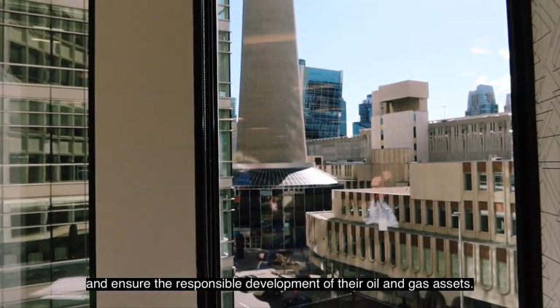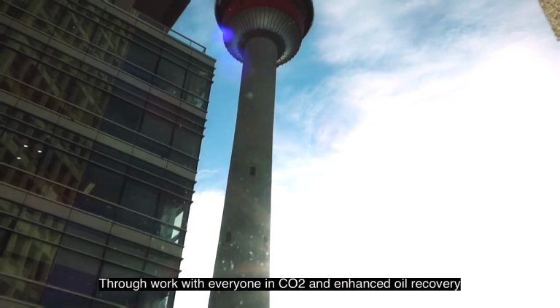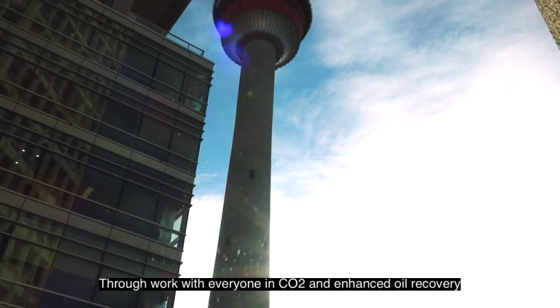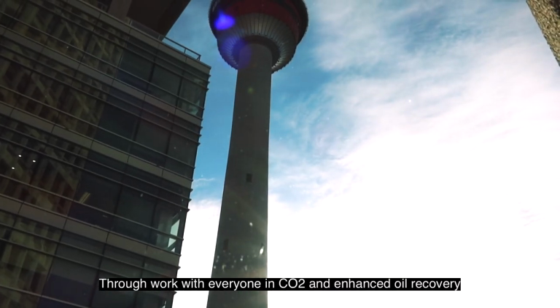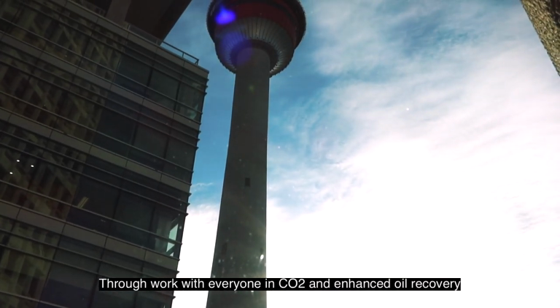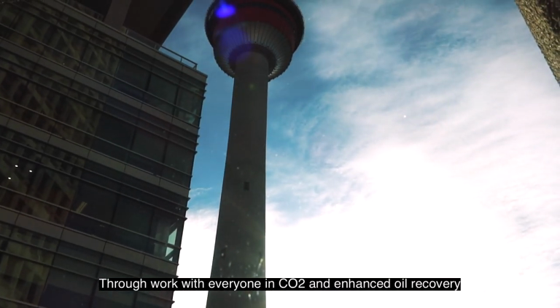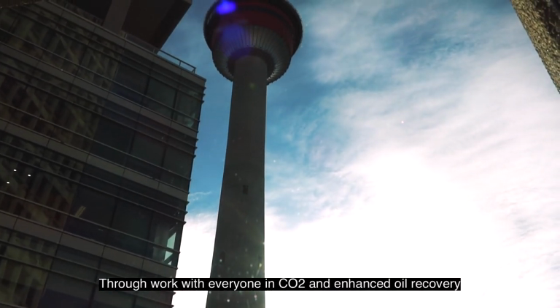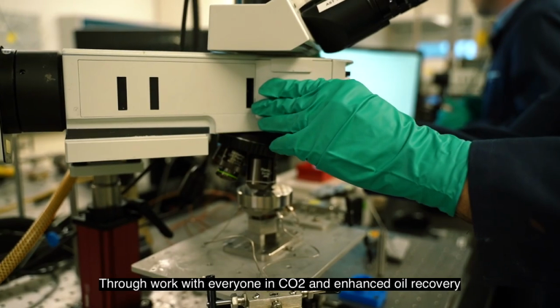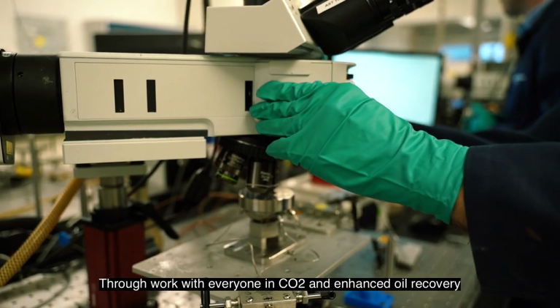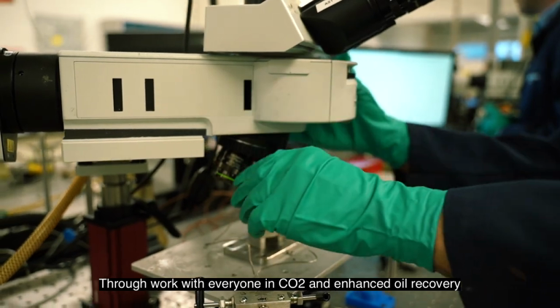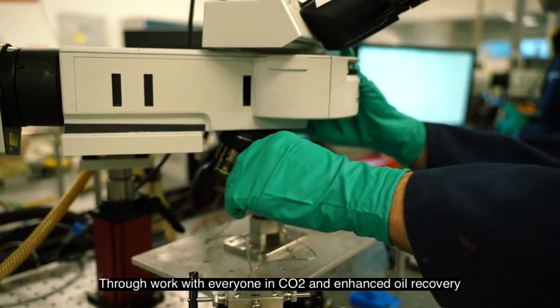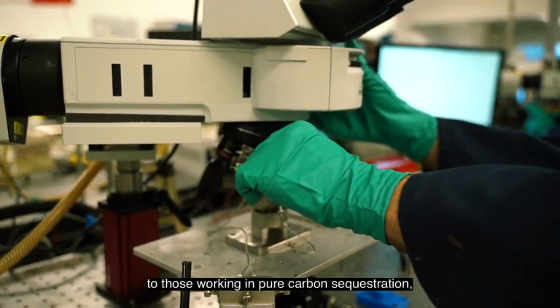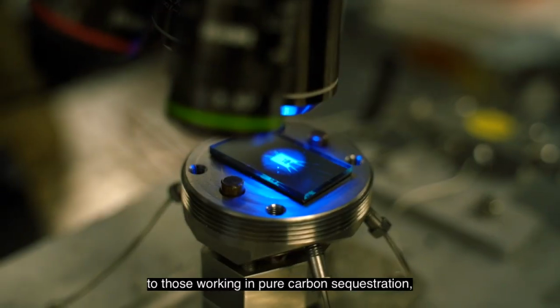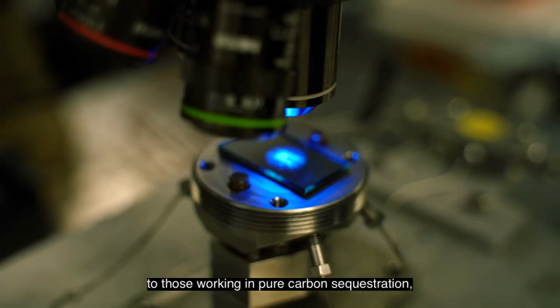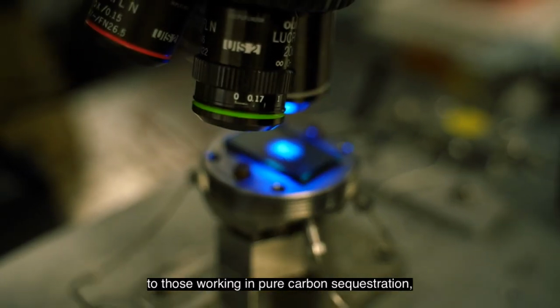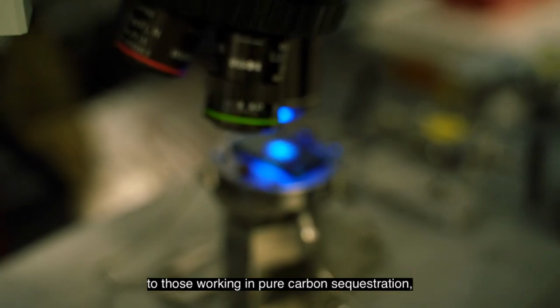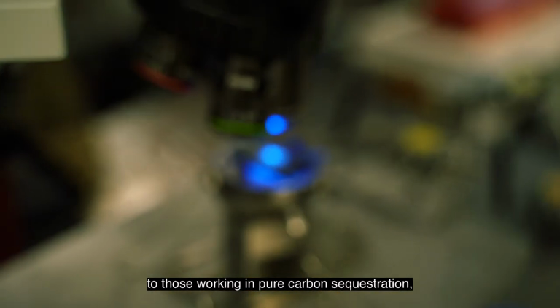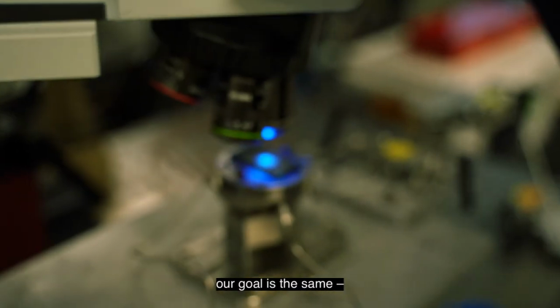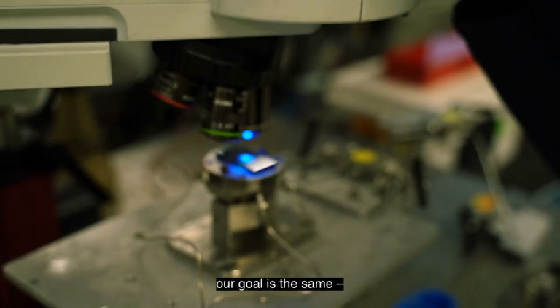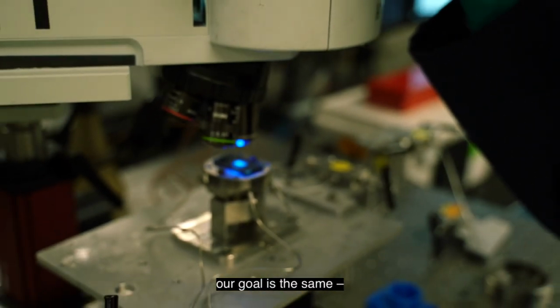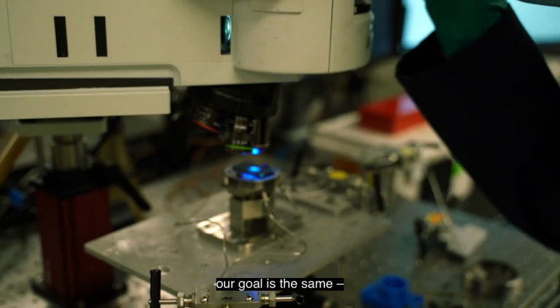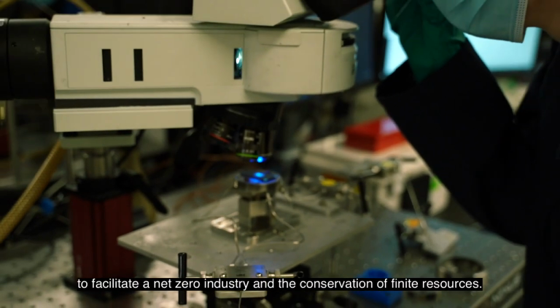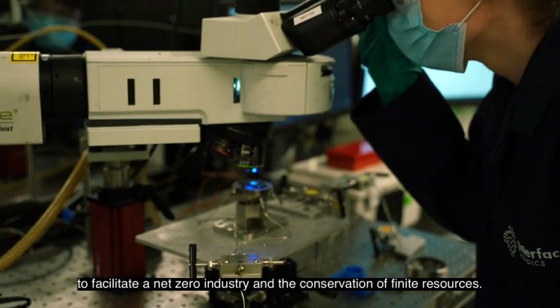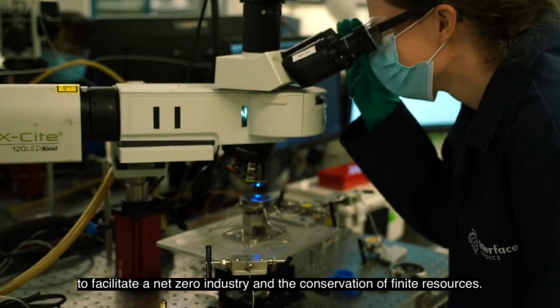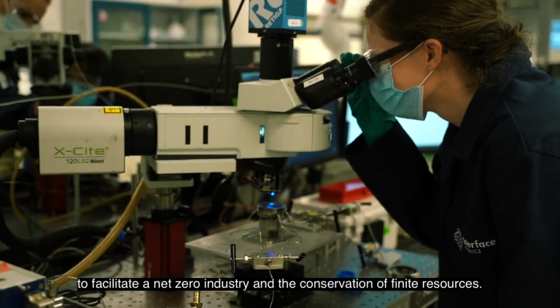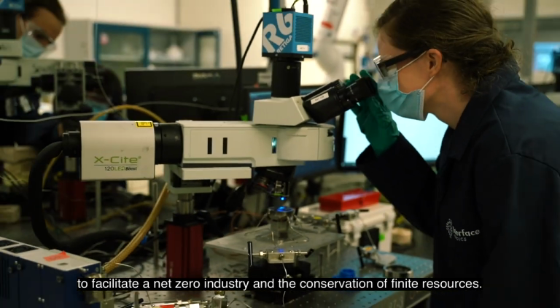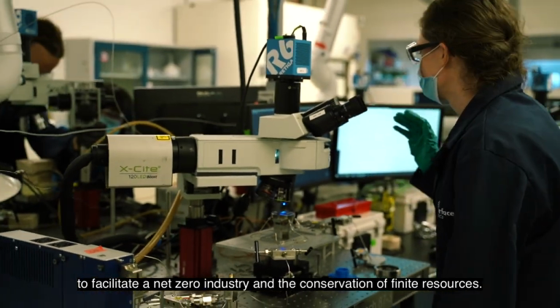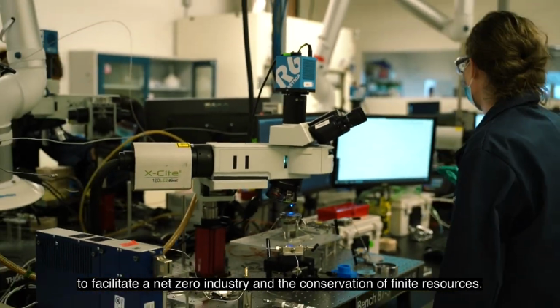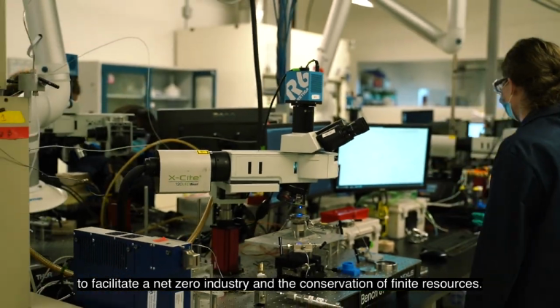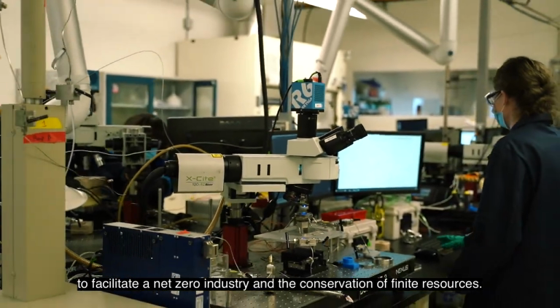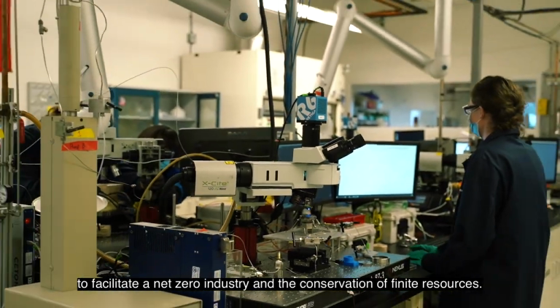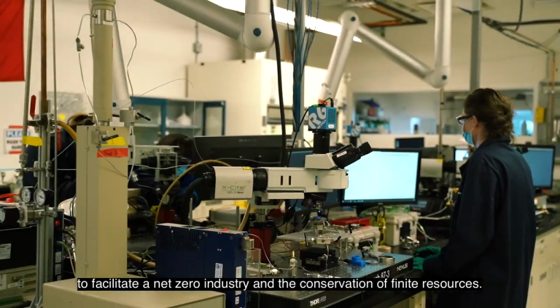Through work with everyone in CO2 and enhanced oil recovery to those working in pure carbon sequestration, our goal is the same — to facilitate a net-zero industry and the conservation of finite resources.